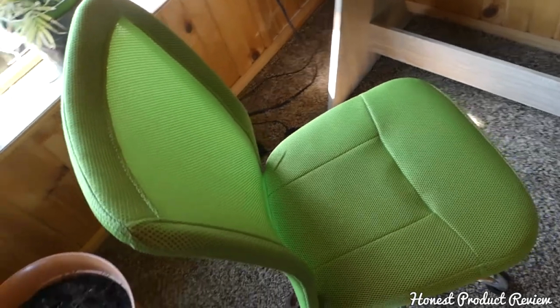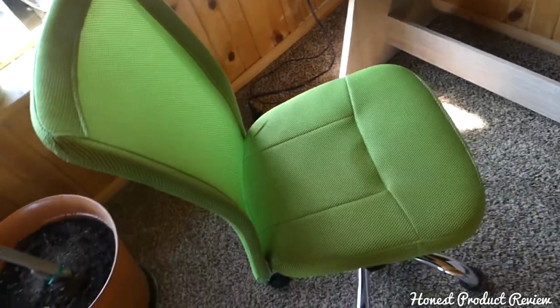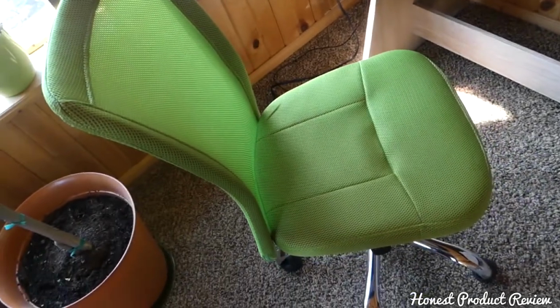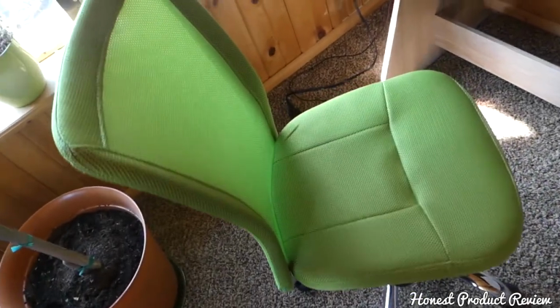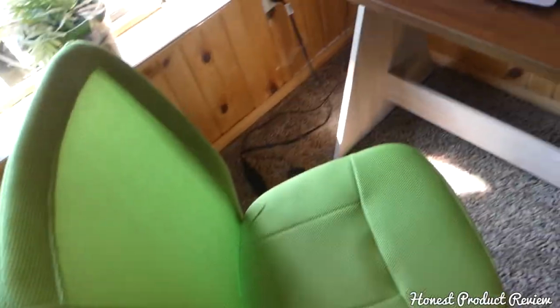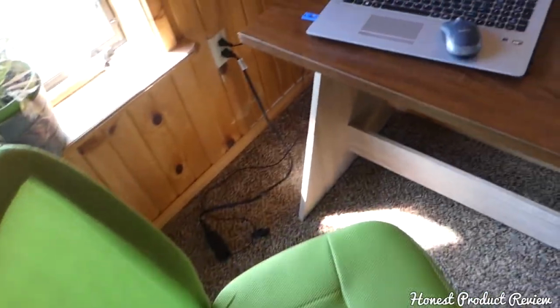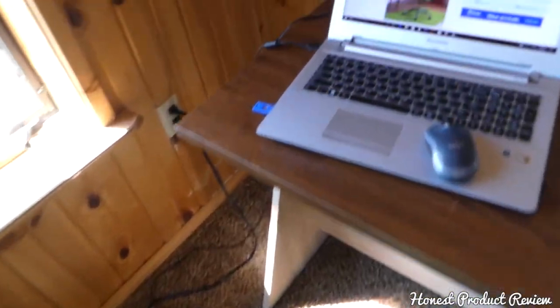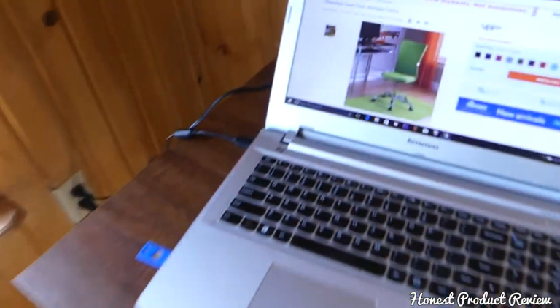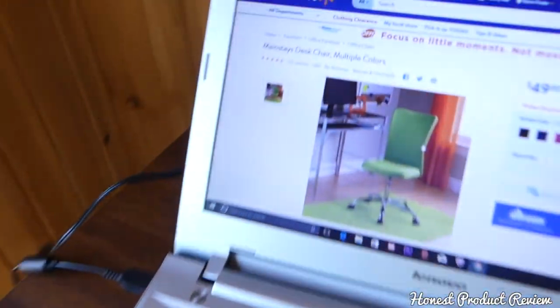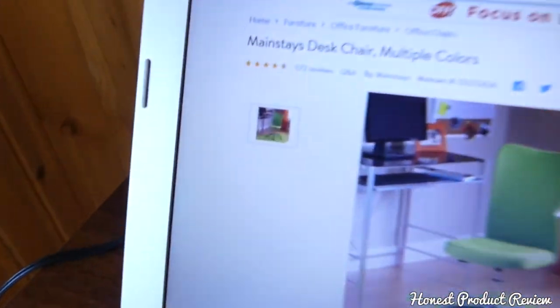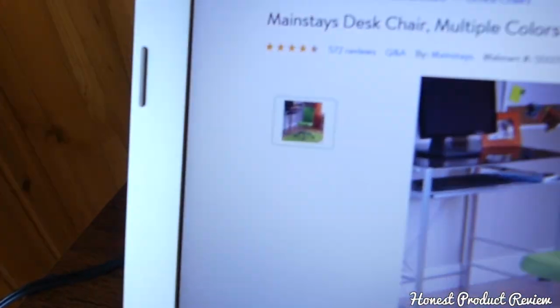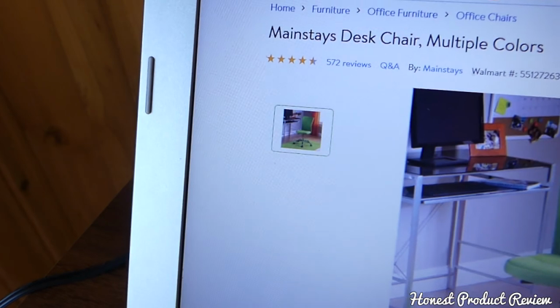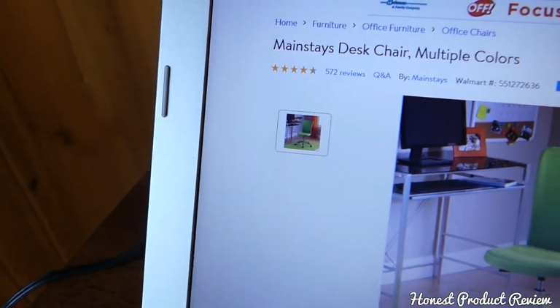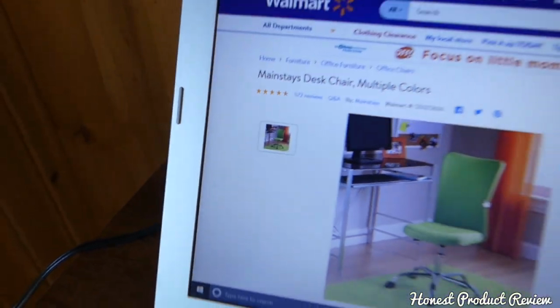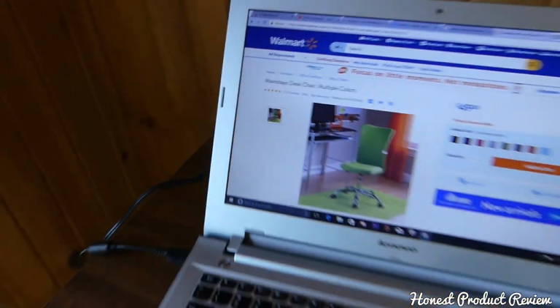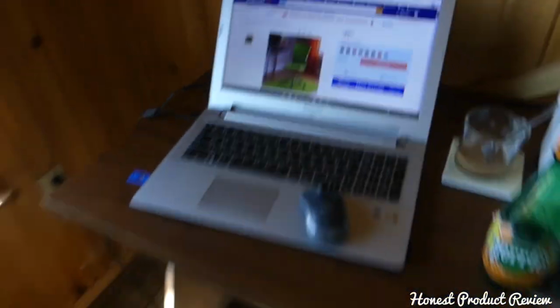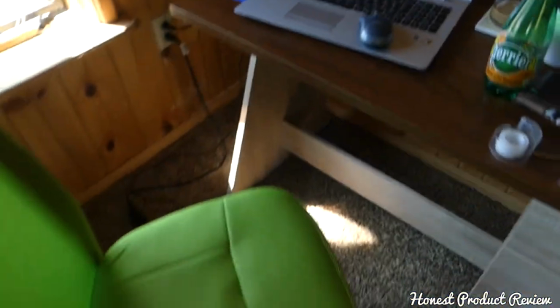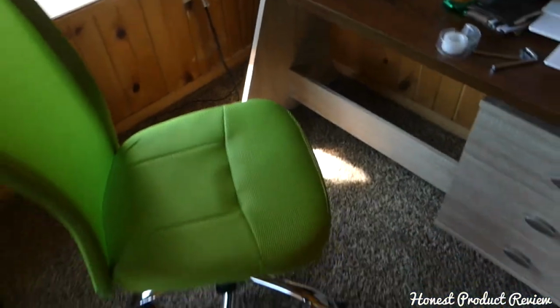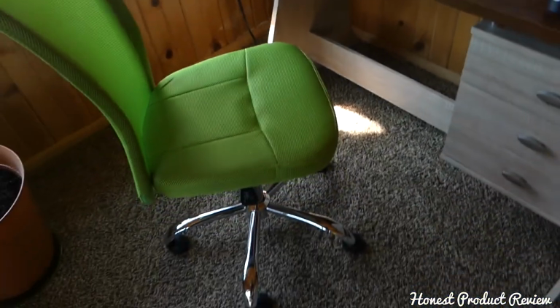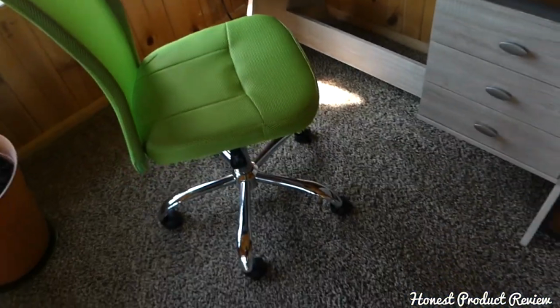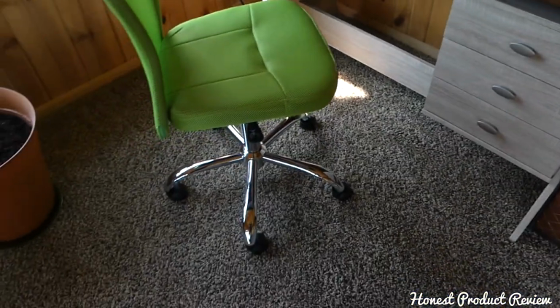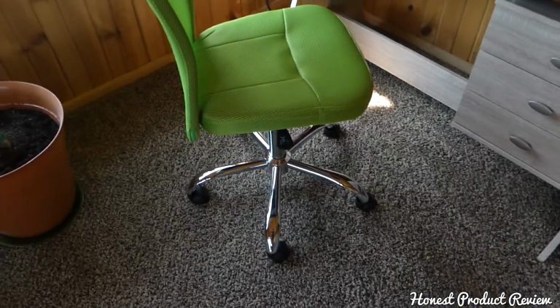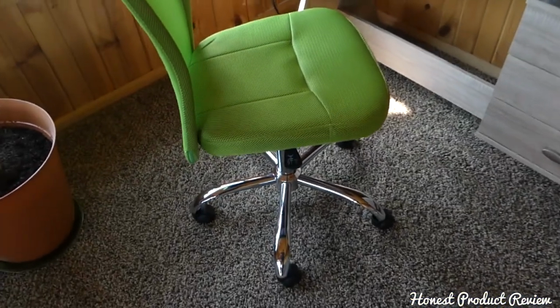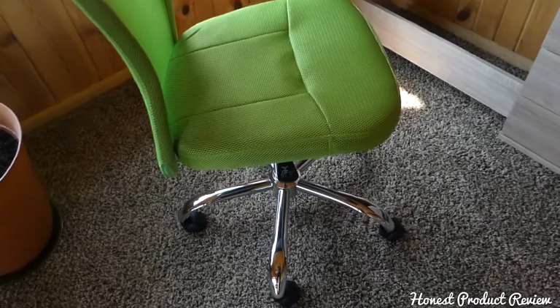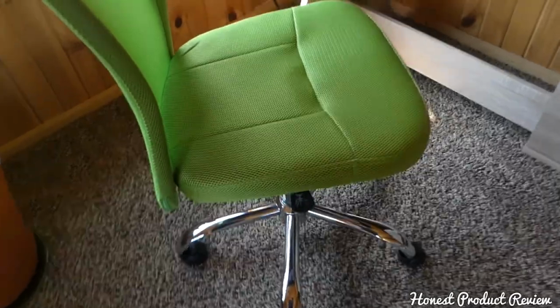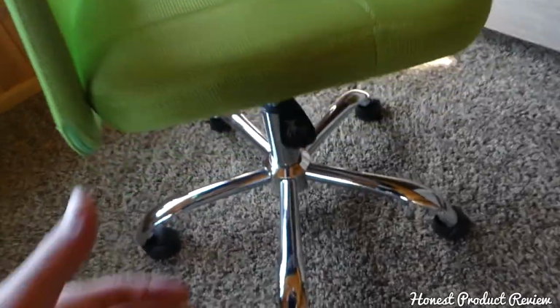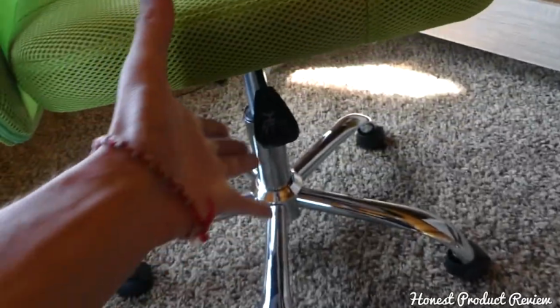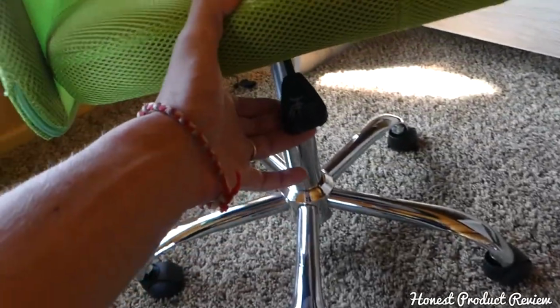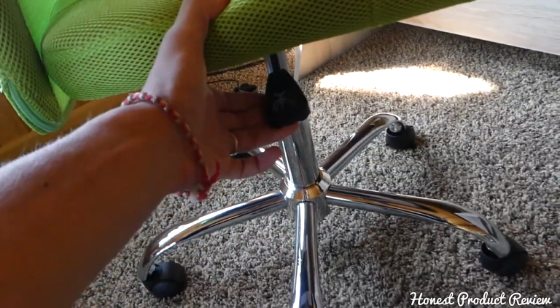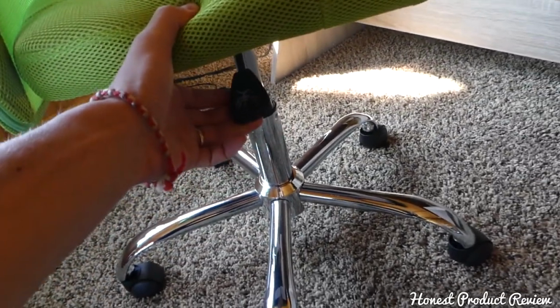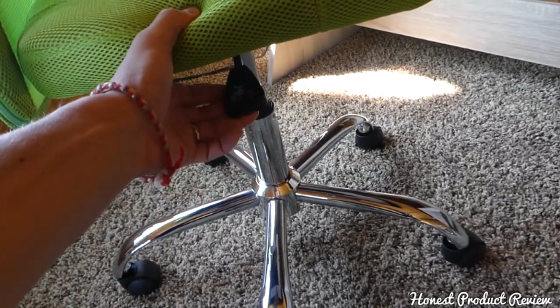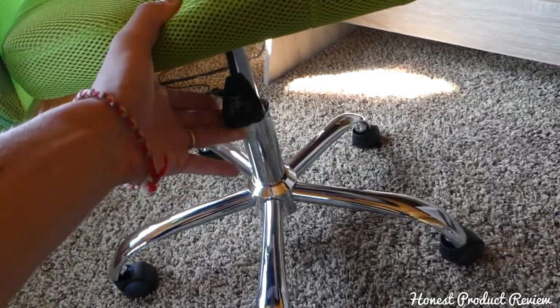We got it on Walmart's website and checked the reviews — it has almost five stars from the last 572 reviews, so you can't go wrong with that. And you can see it goes up and down, it's adjustable, and feels pretty good.